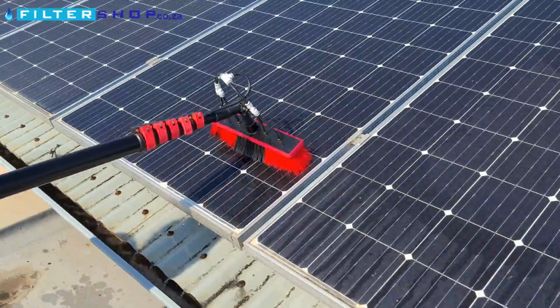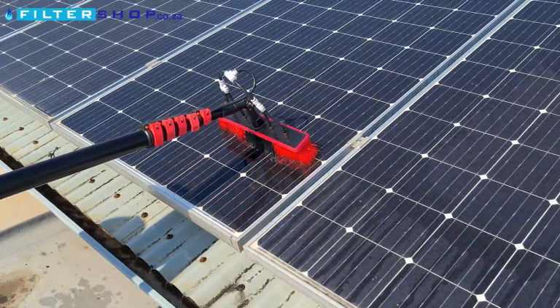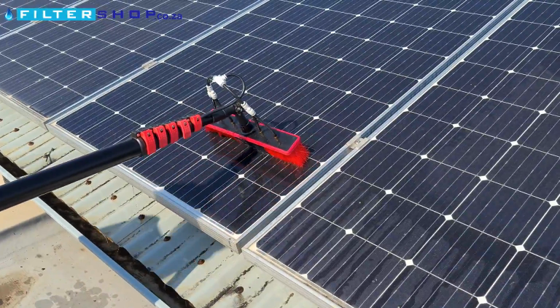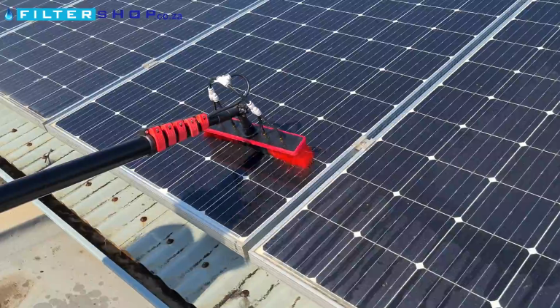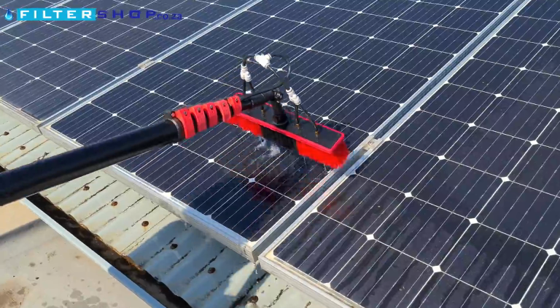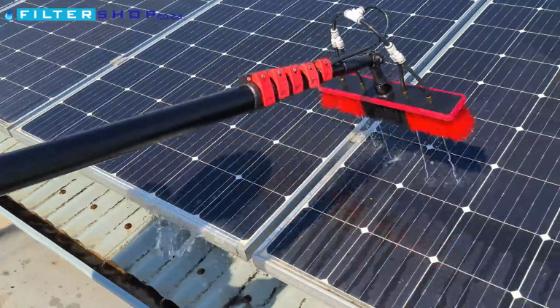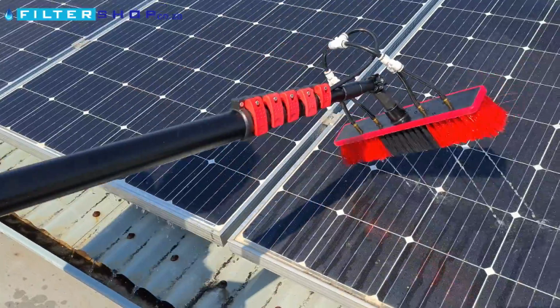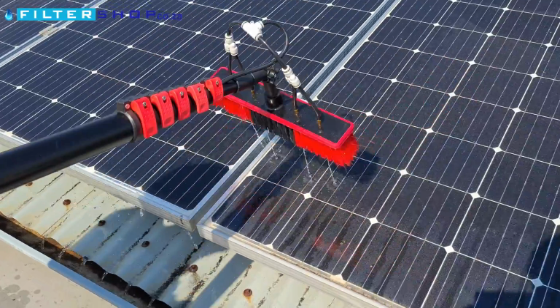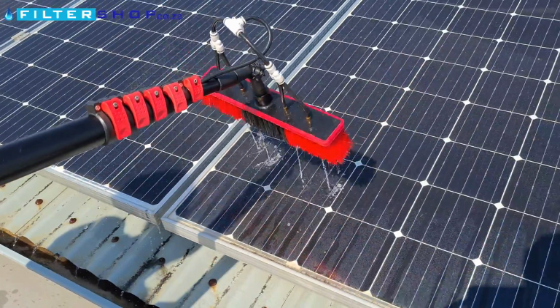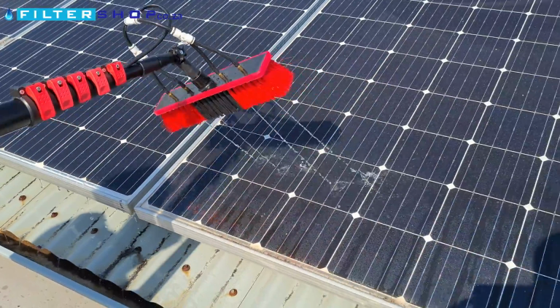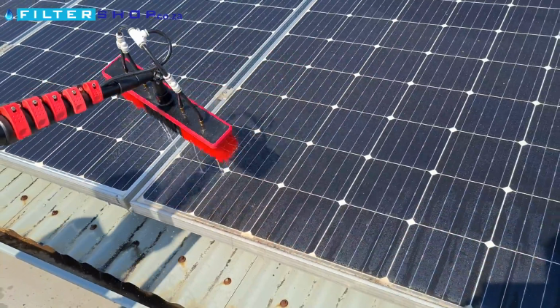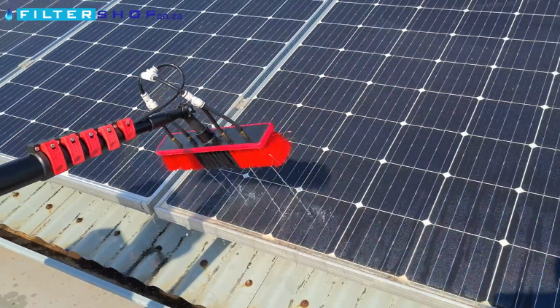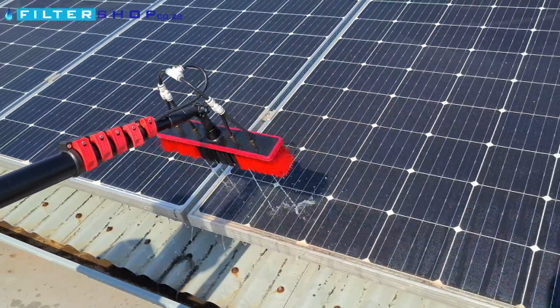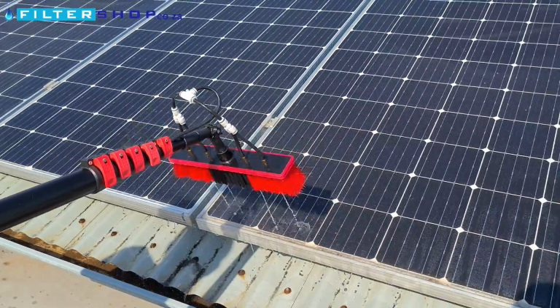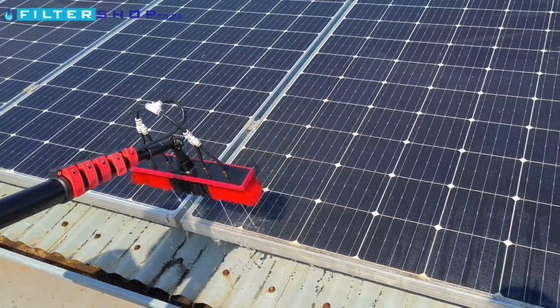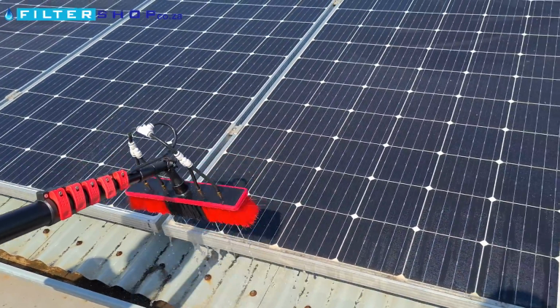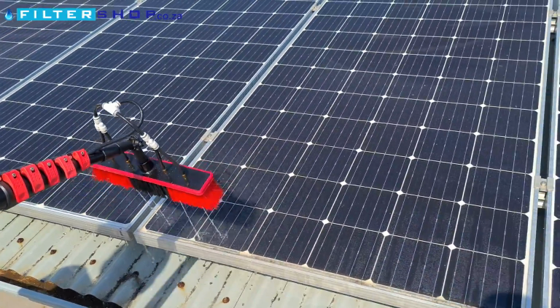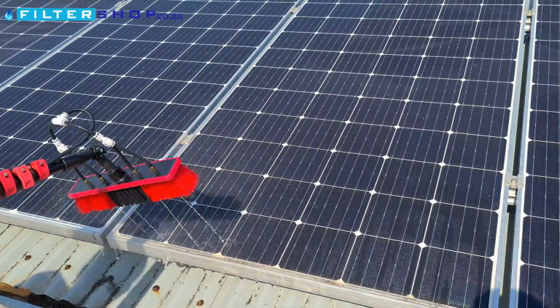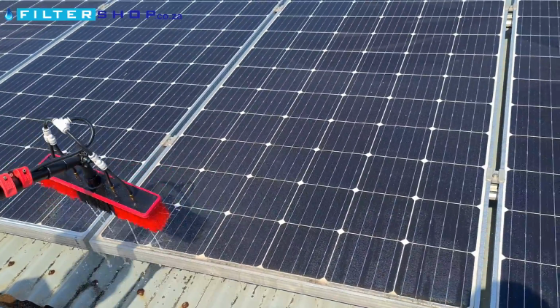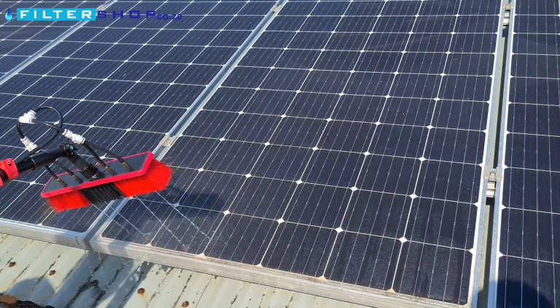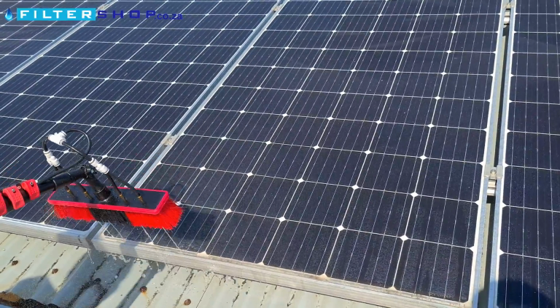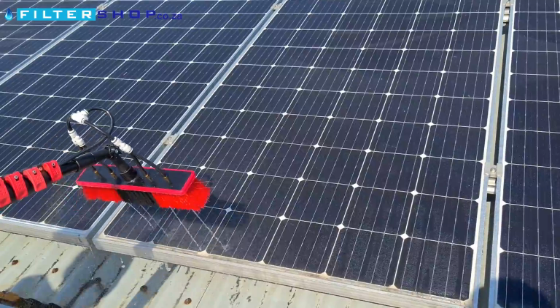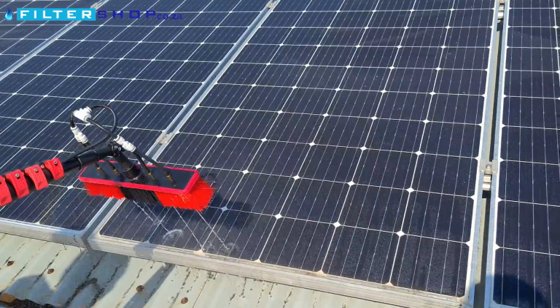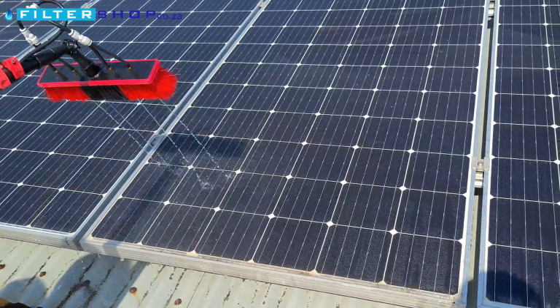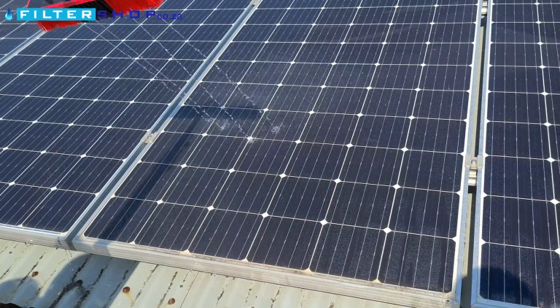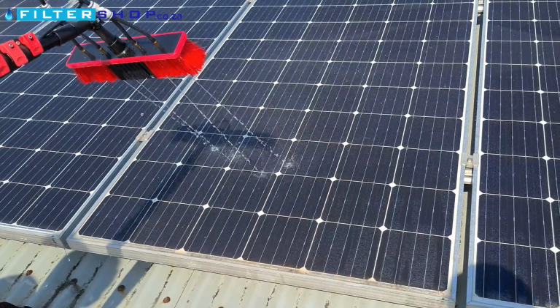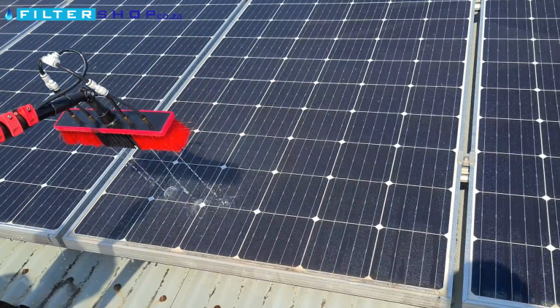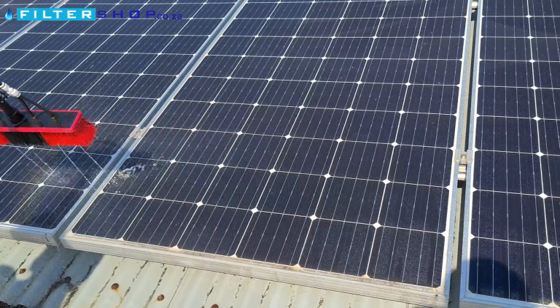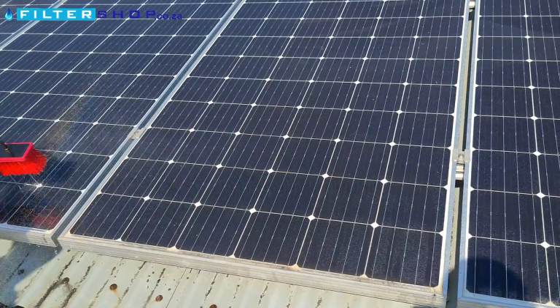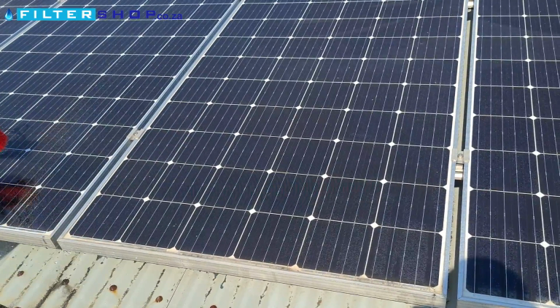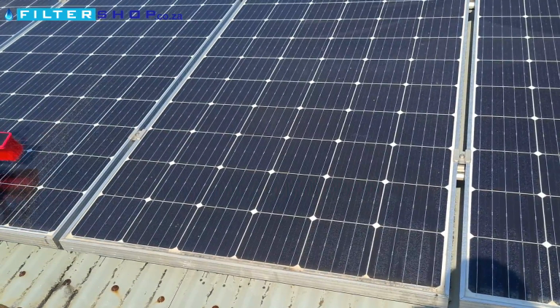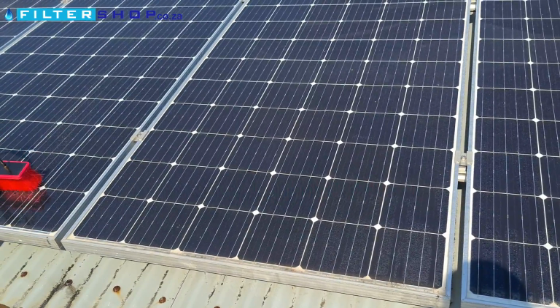Just for a point of comparison, we're going to rinse the bottom part of this panel here just to get an idea, when they both dry, how it compares.